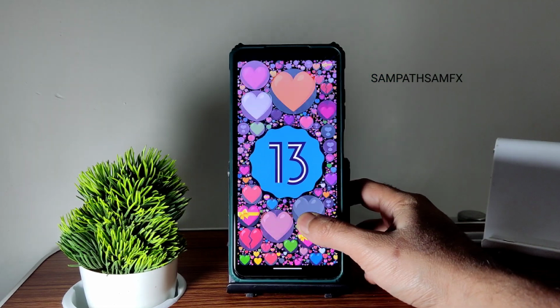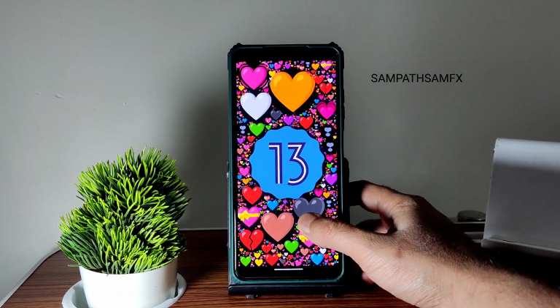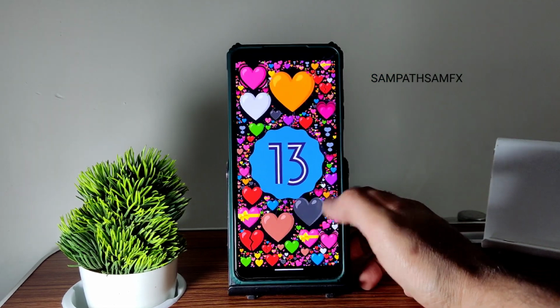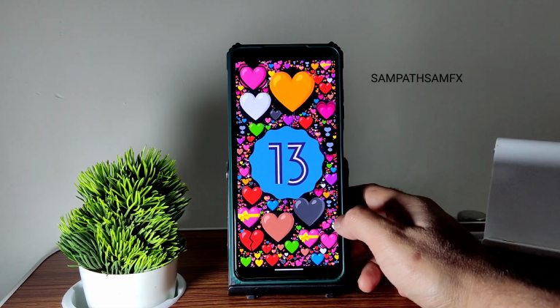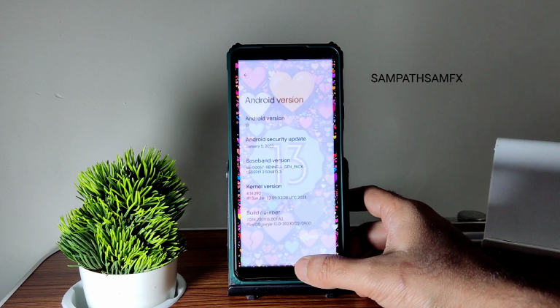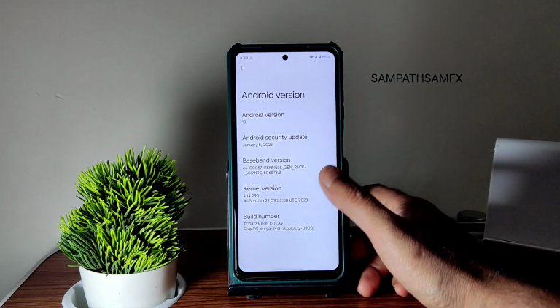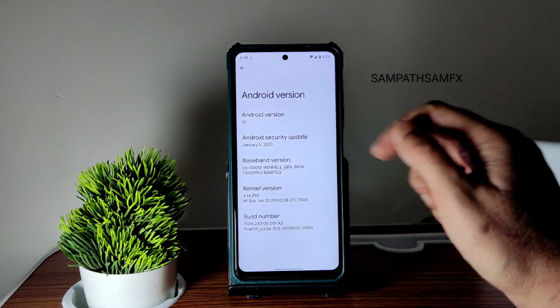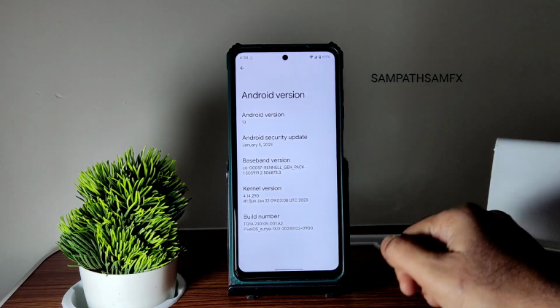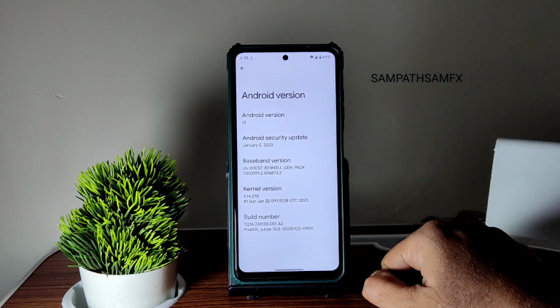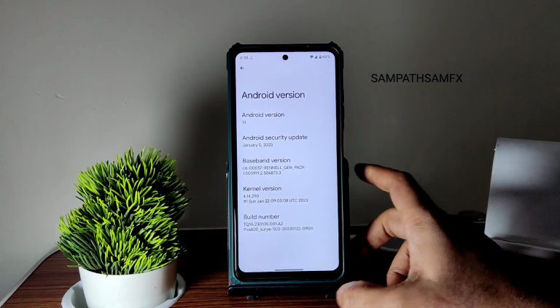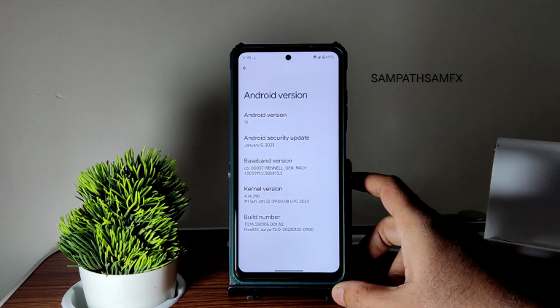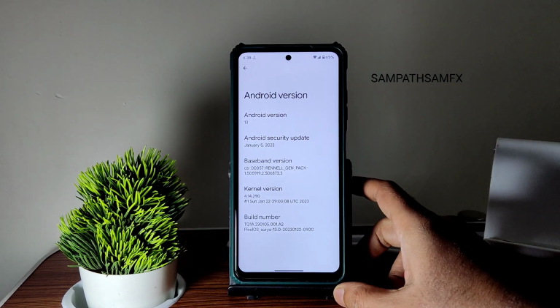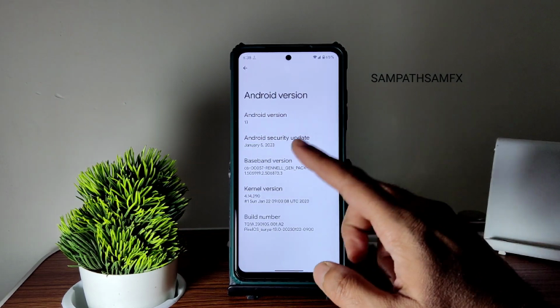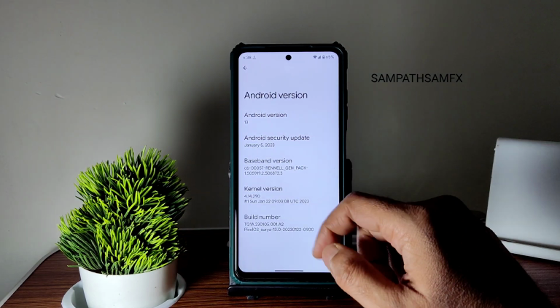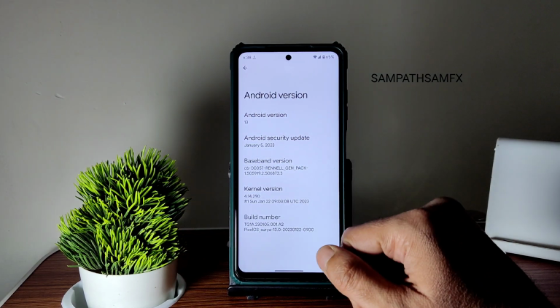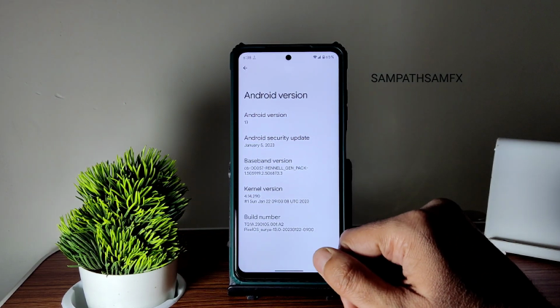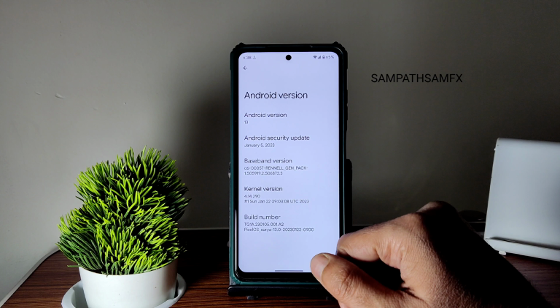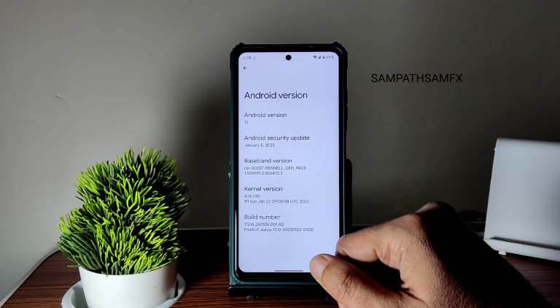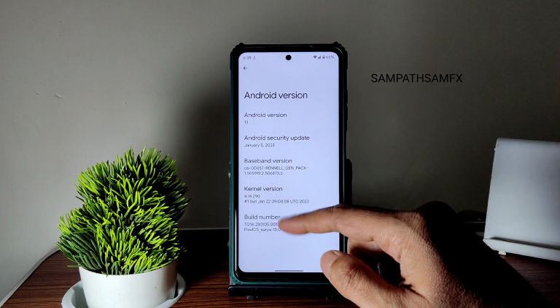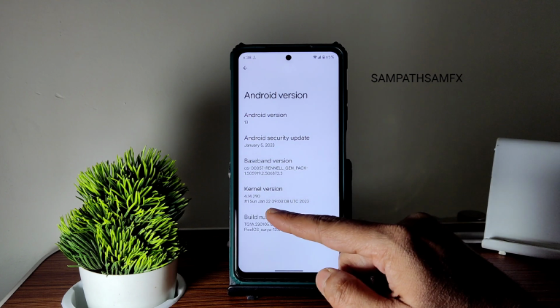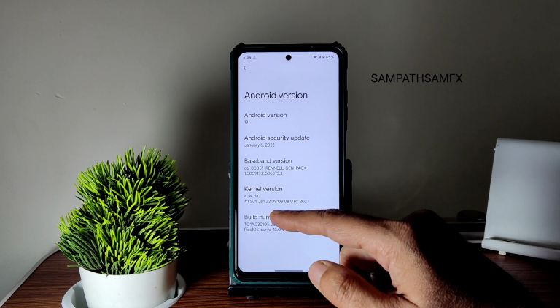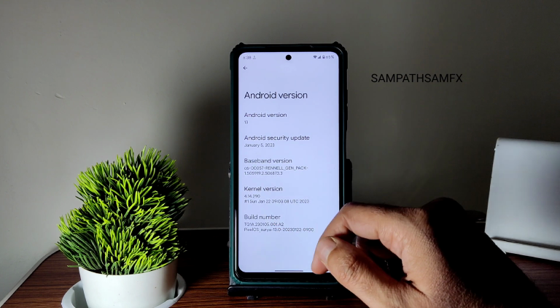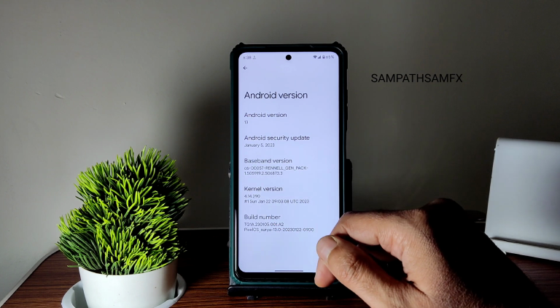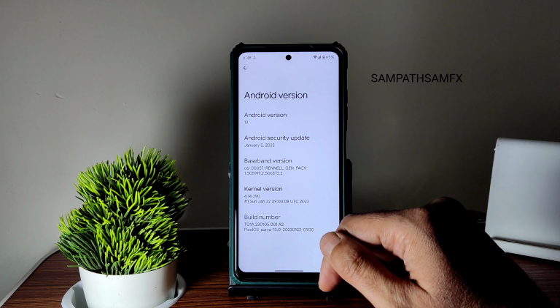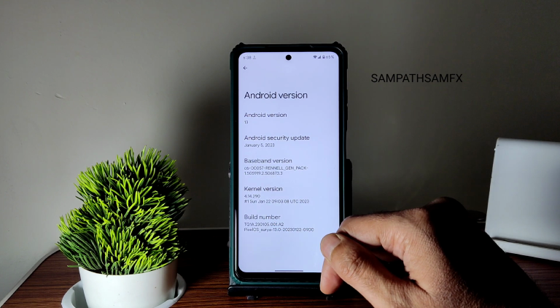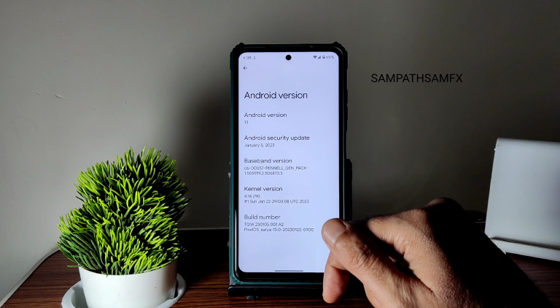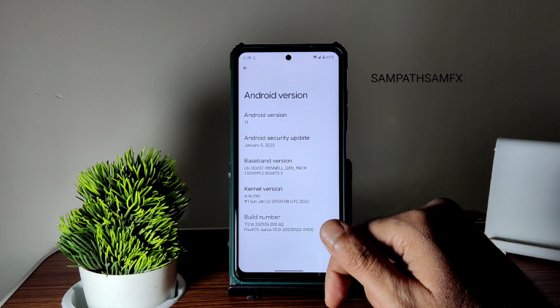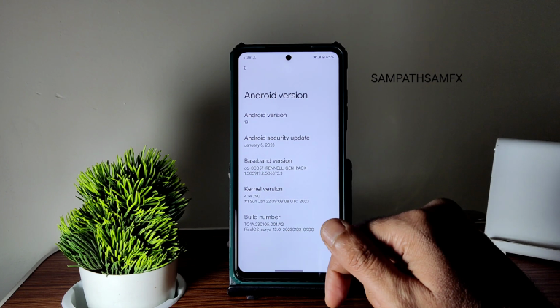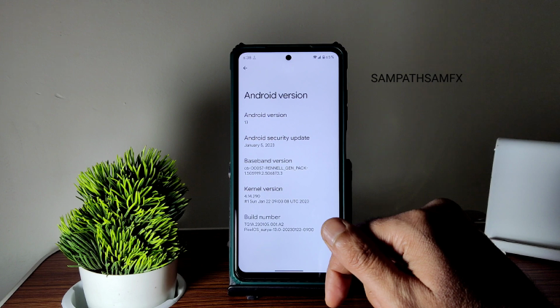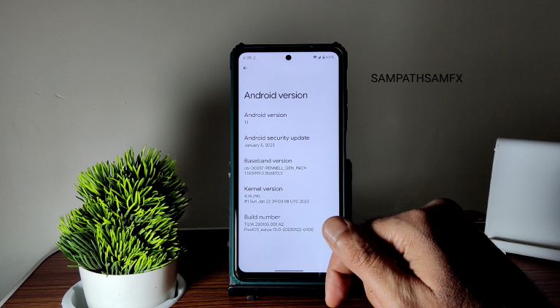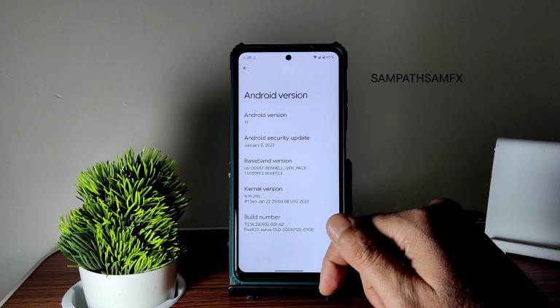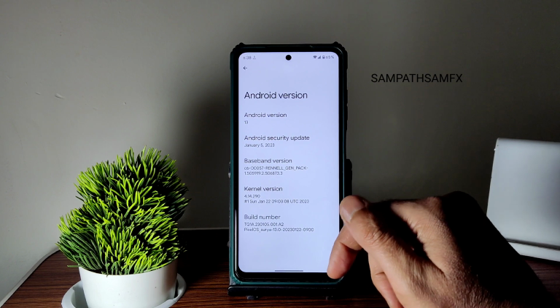This is version 113. You can see here January 5th 2023 is the latest security patch available. Kernel version is 4.14.290, dated Sunday January 22nd — this is the latest available build for POCO X3, and the good thing is this is an official ROM.